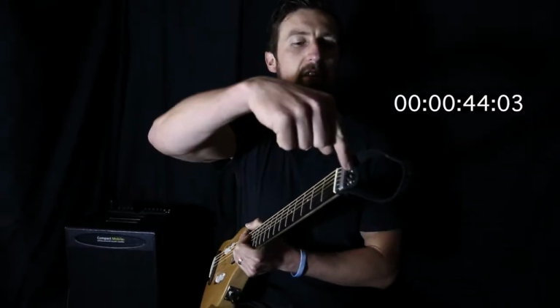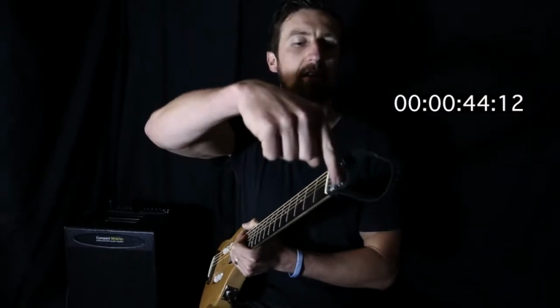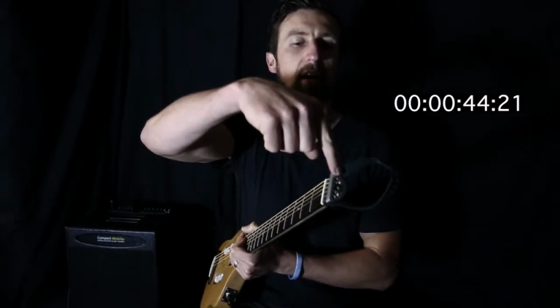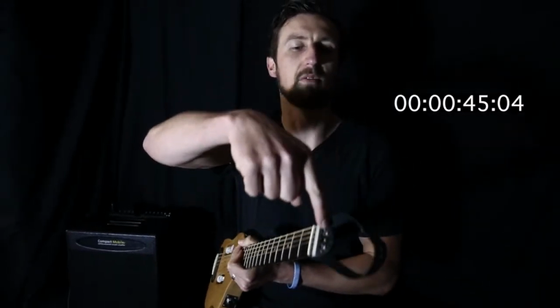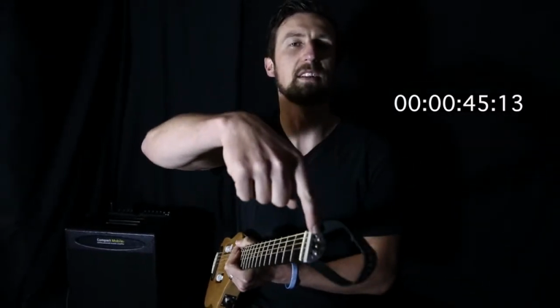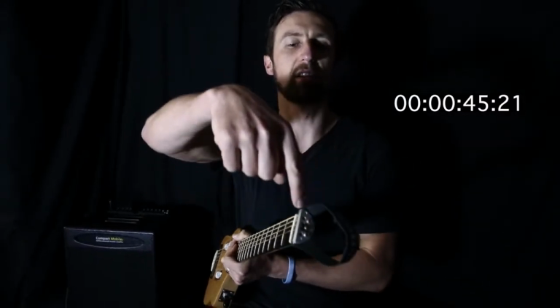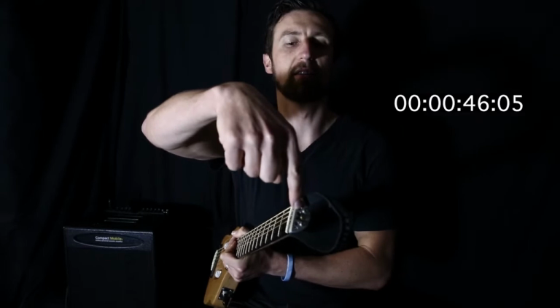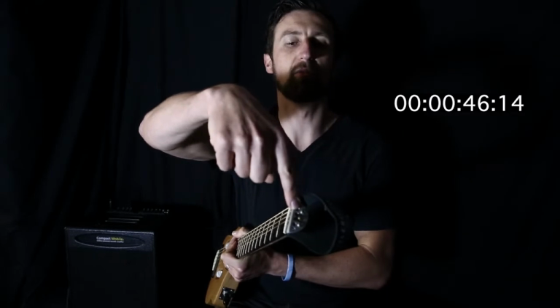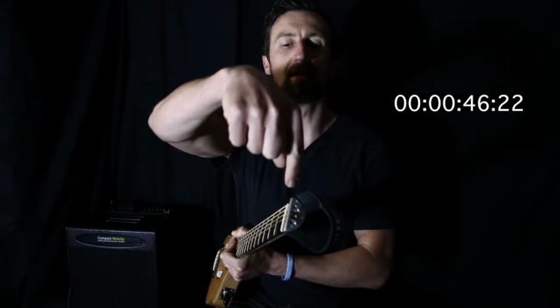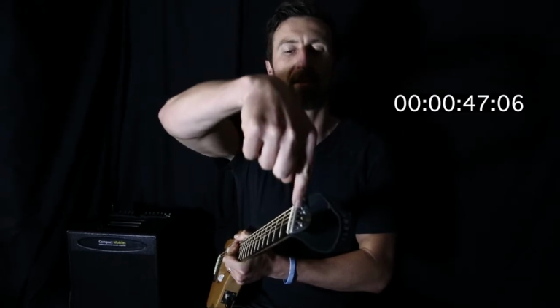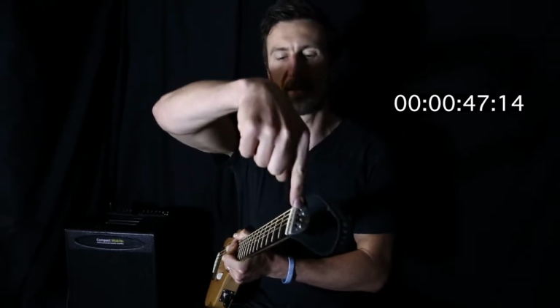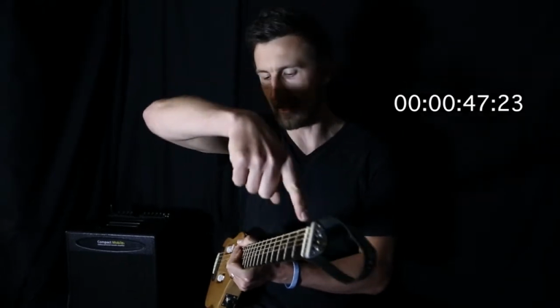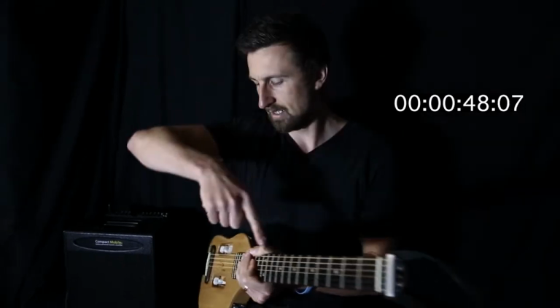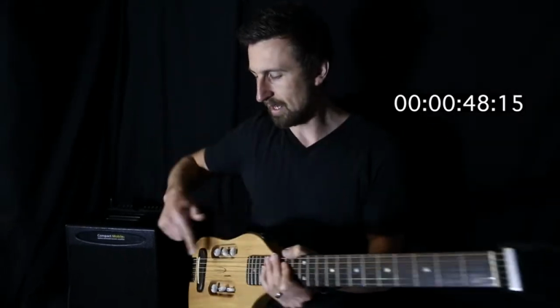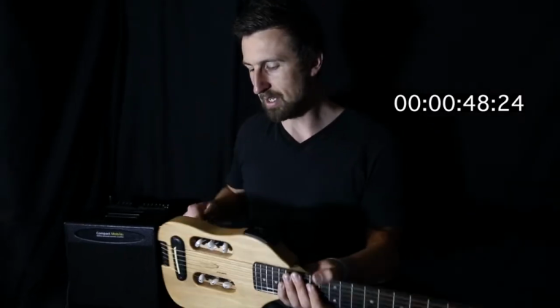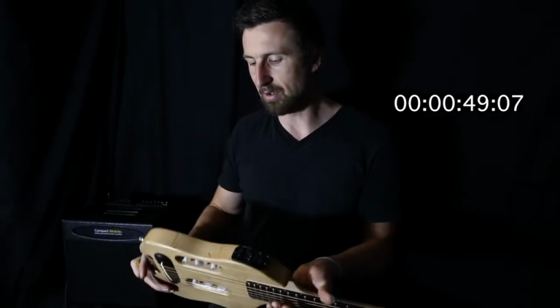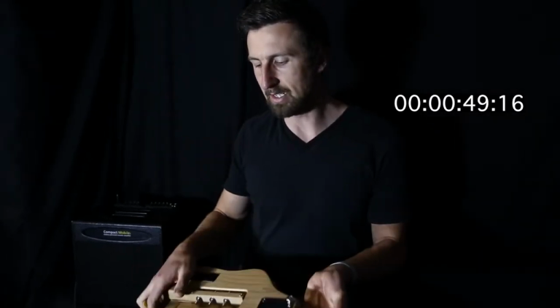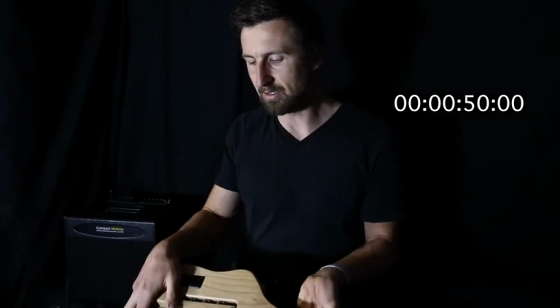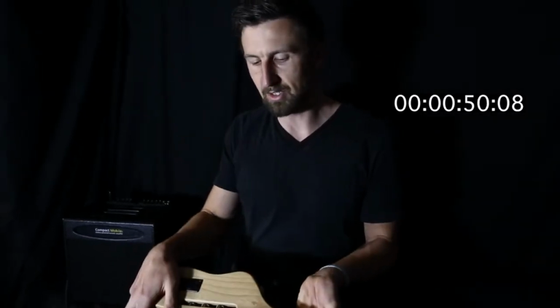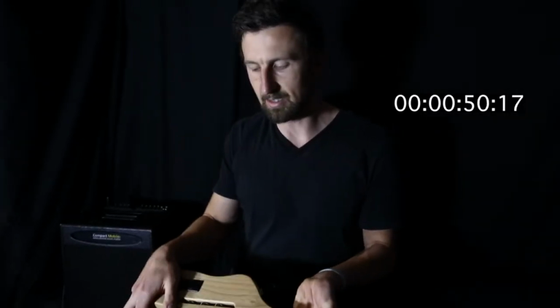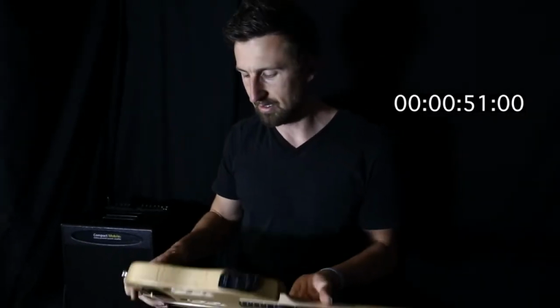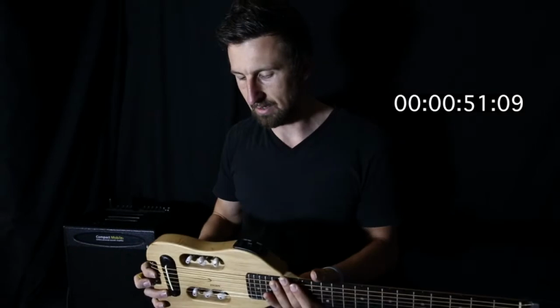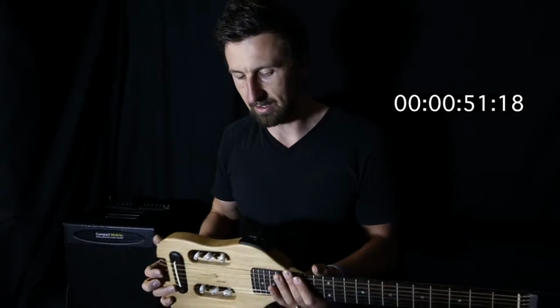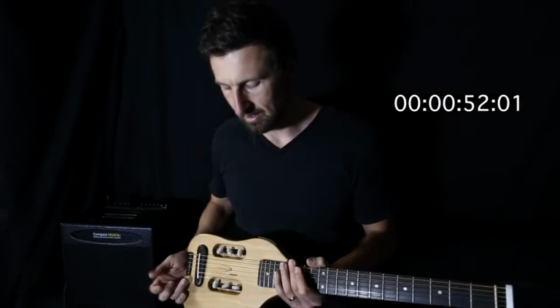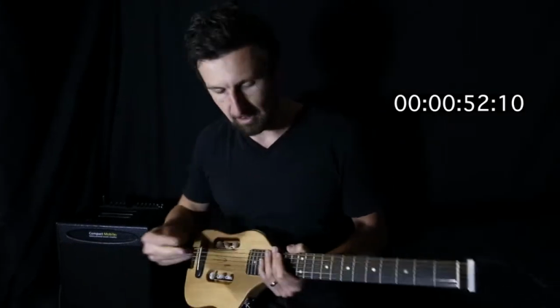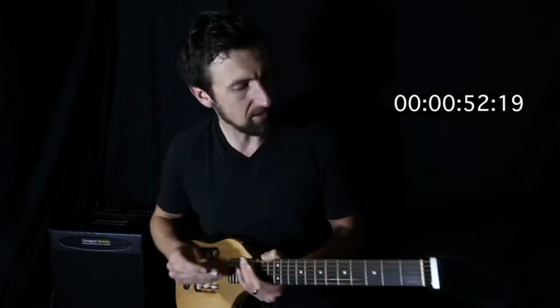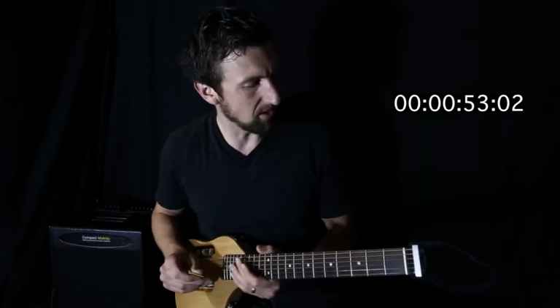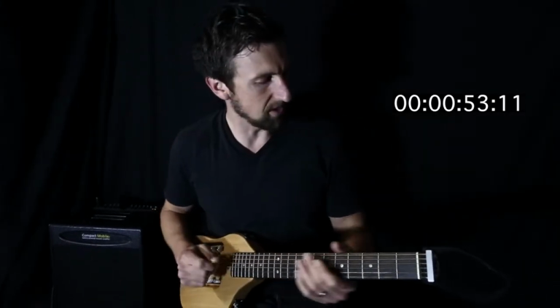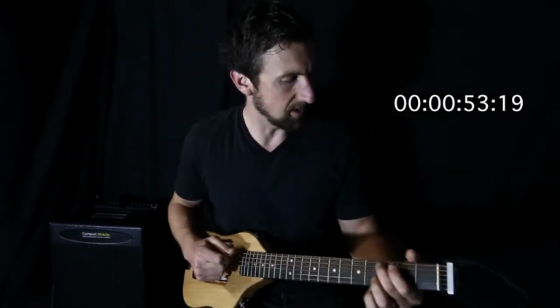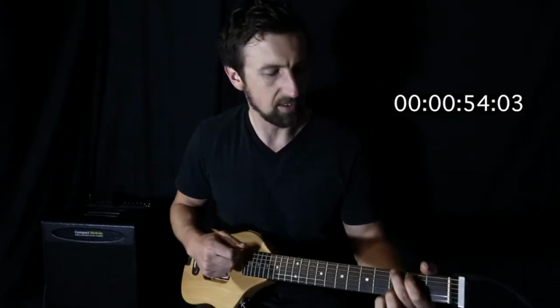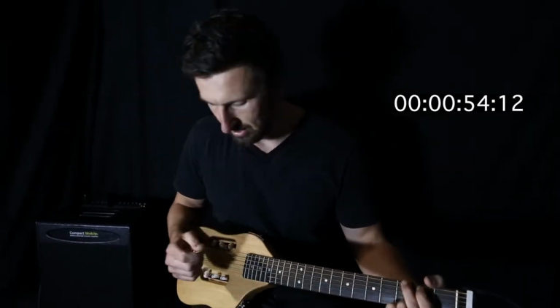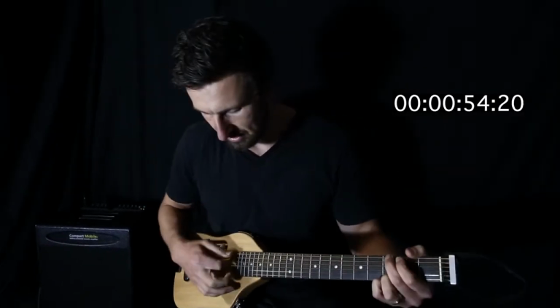You've got regular strings. The ball end goes in this end, wraps around the body there, attaches to the machine heads at the back. So let me give you guys a quick listen and see how this preamp sounds.